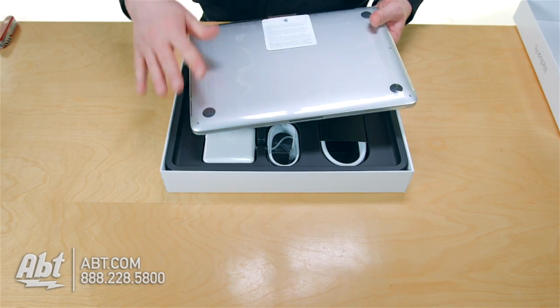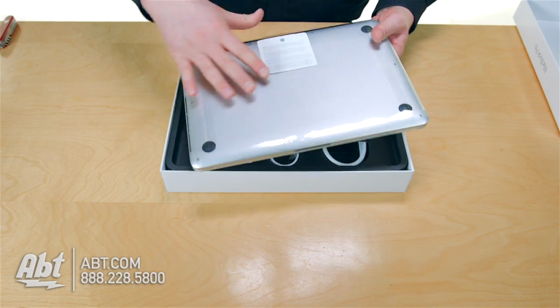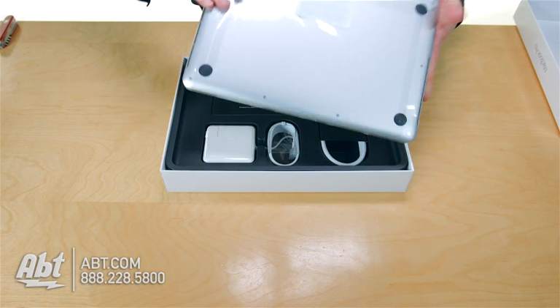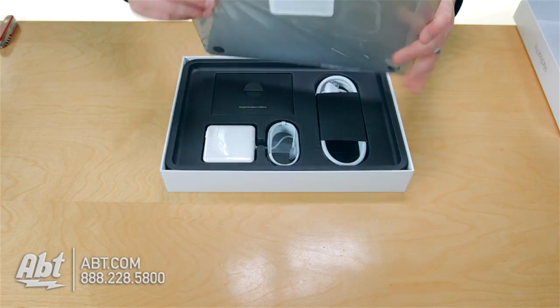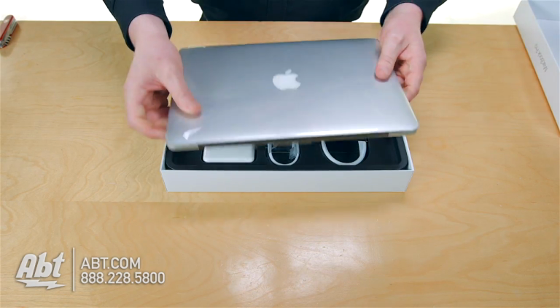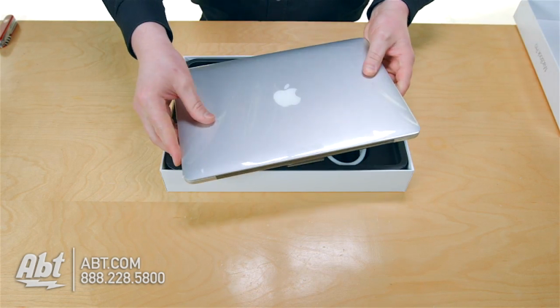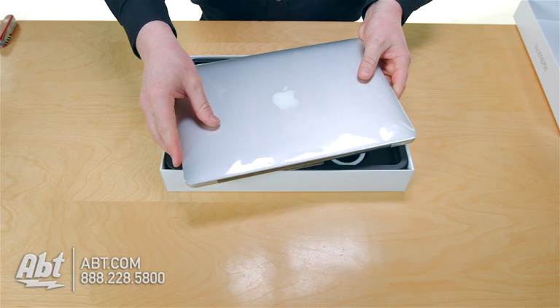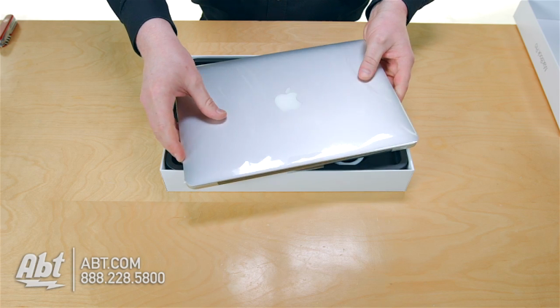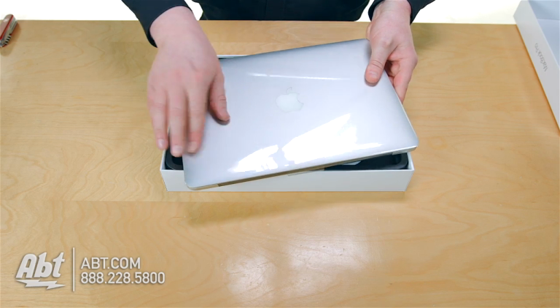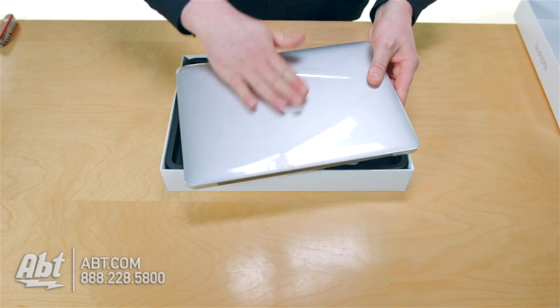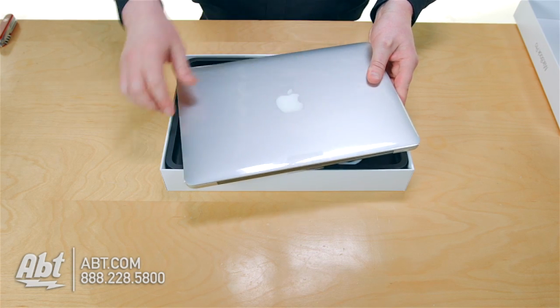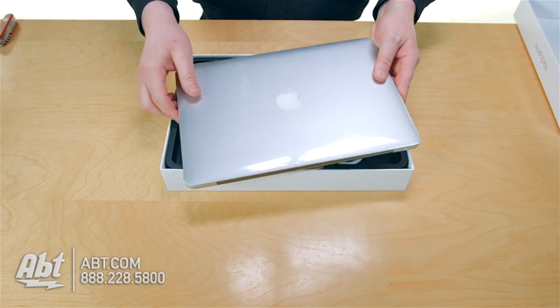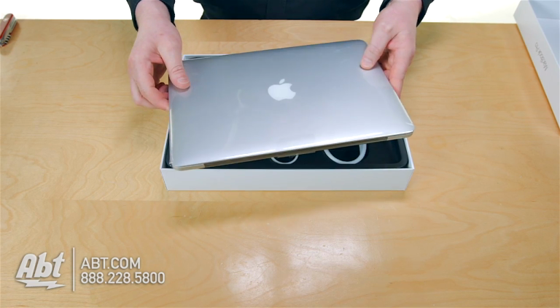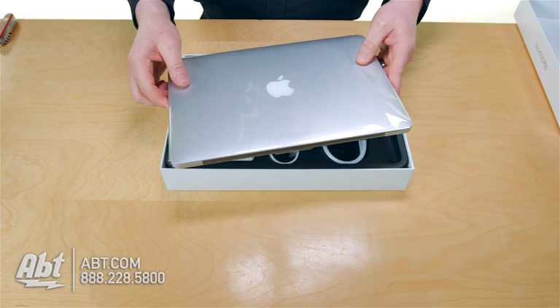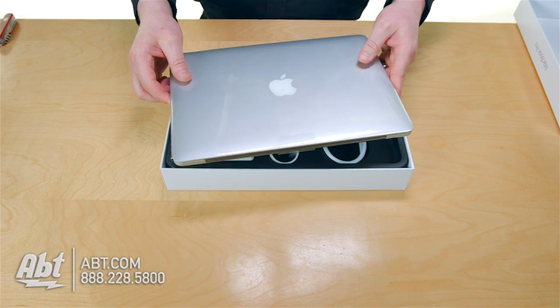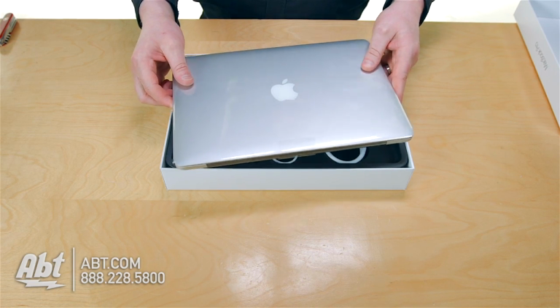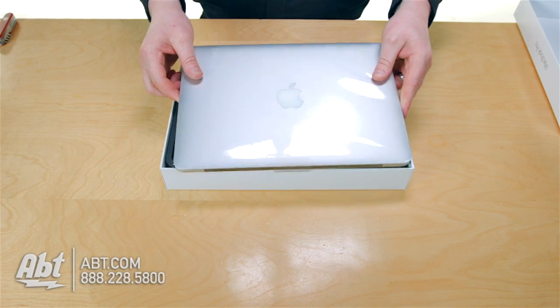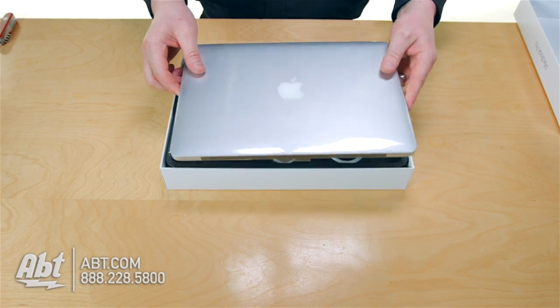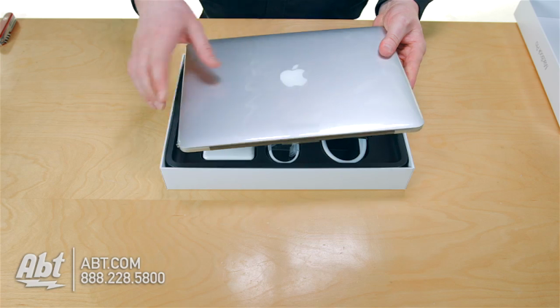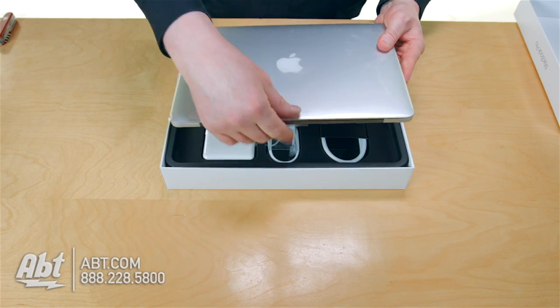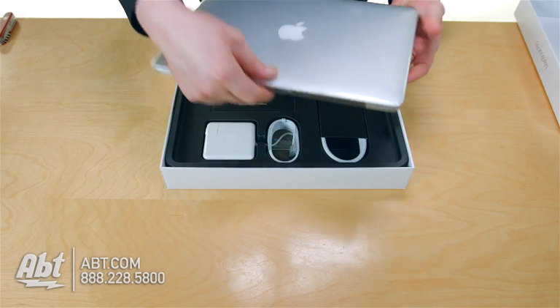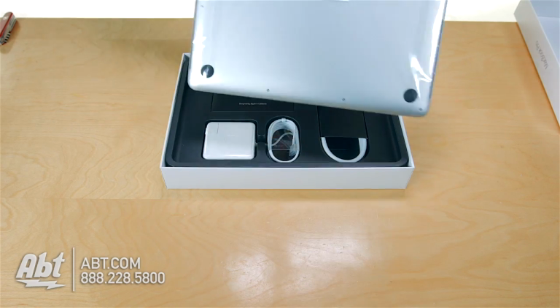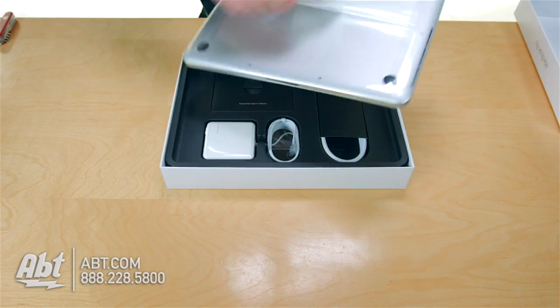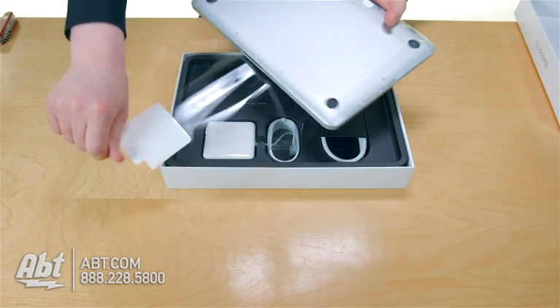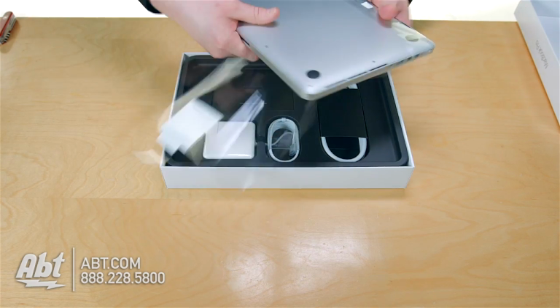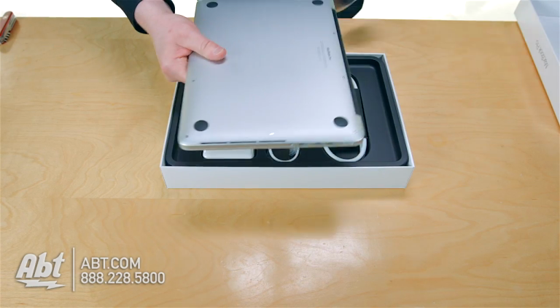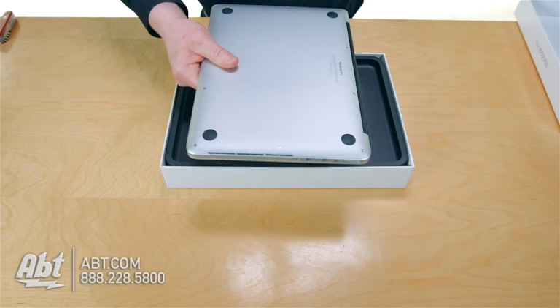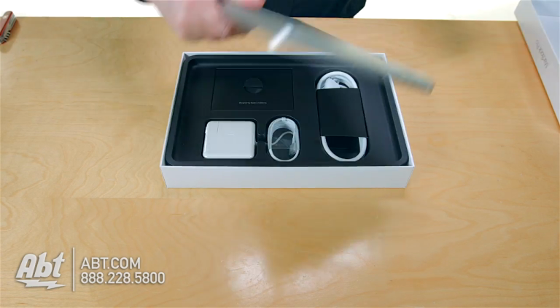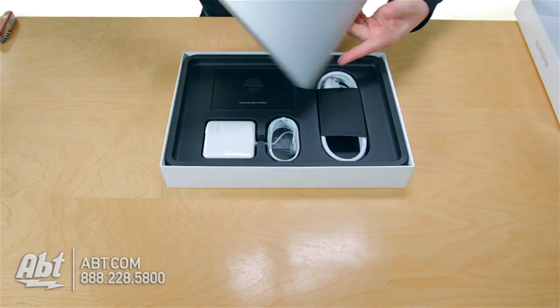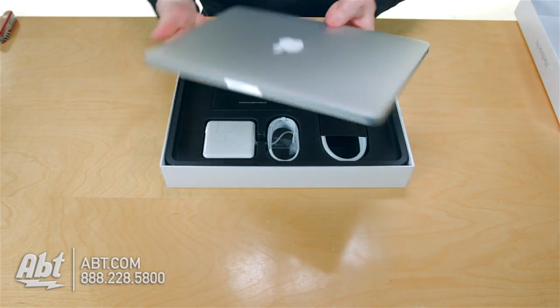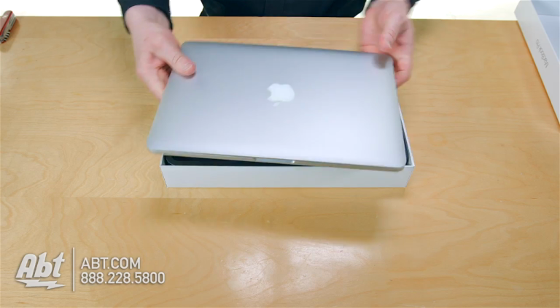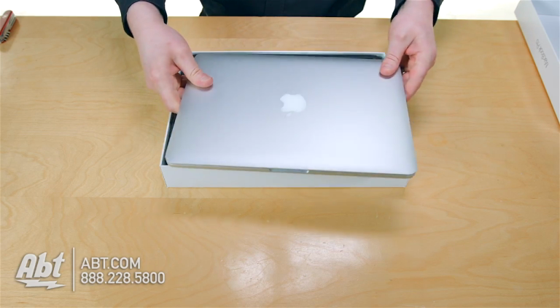A quick thing is, when you take this plastic off, throw it away. There's some static electricity that might come out of it if you put it back in there. So undo this, throw it away, and then you've got your computer.